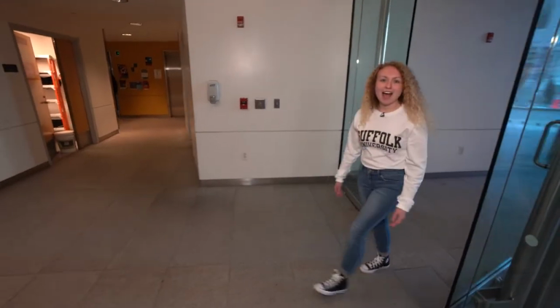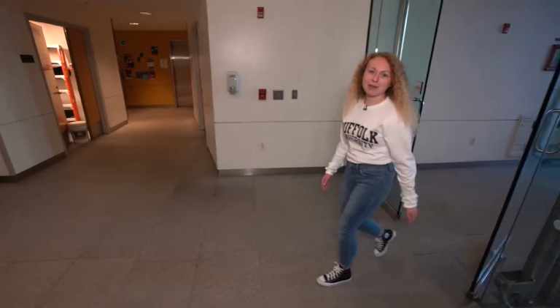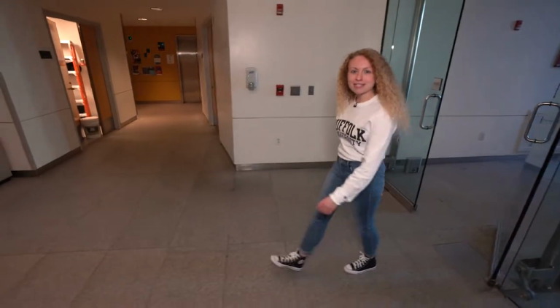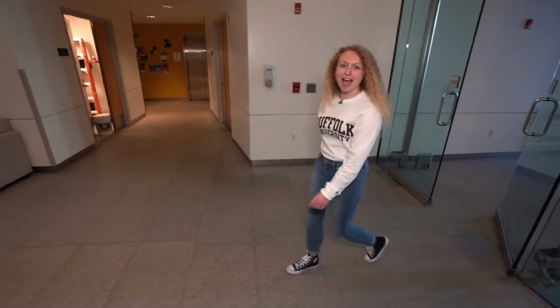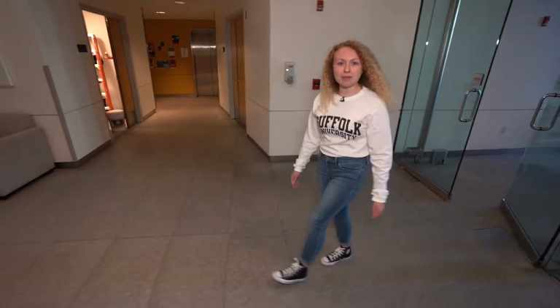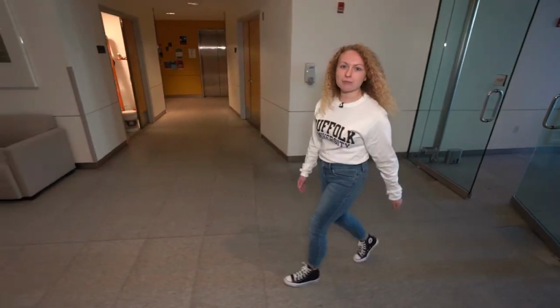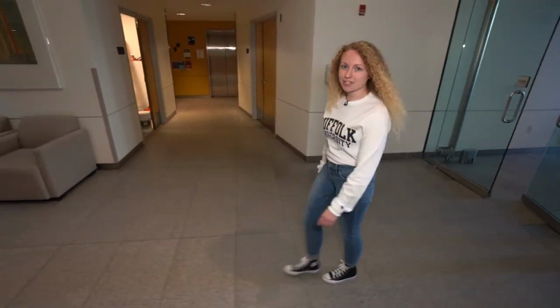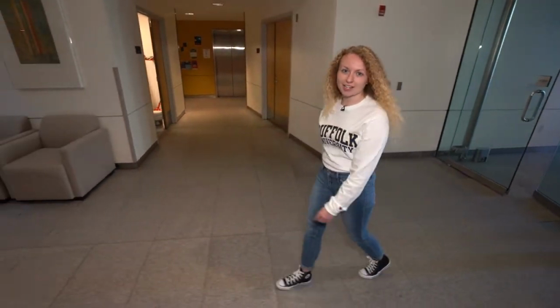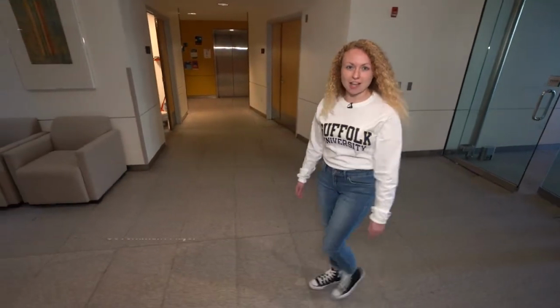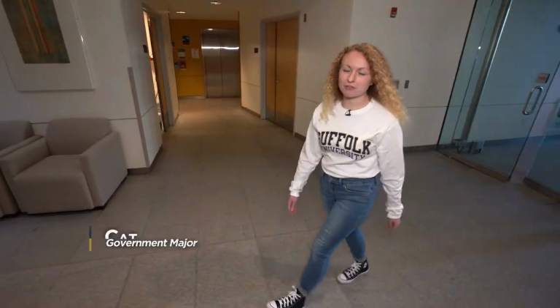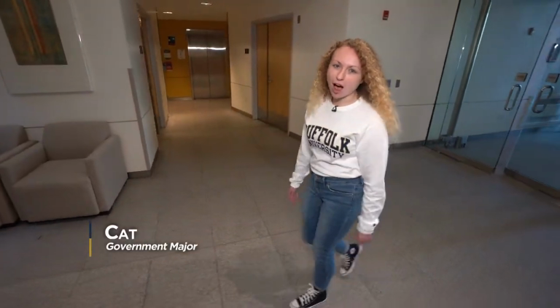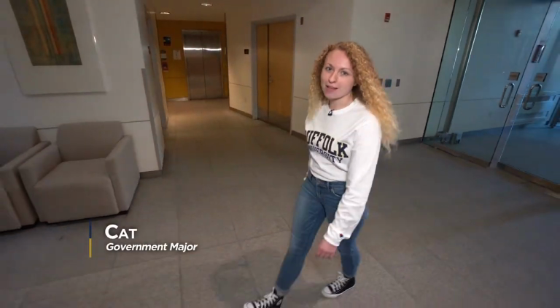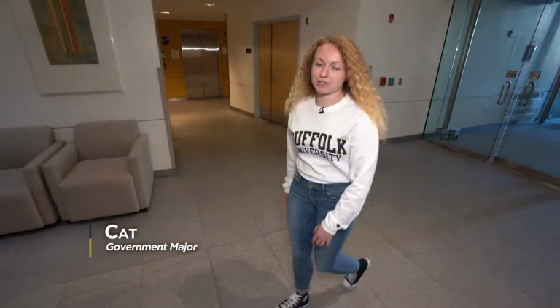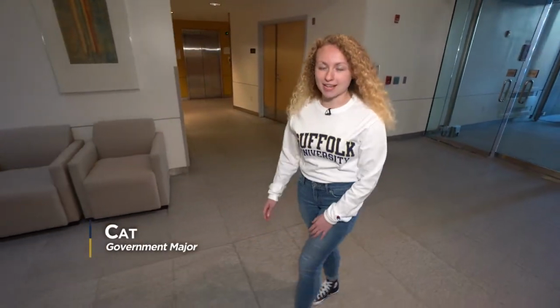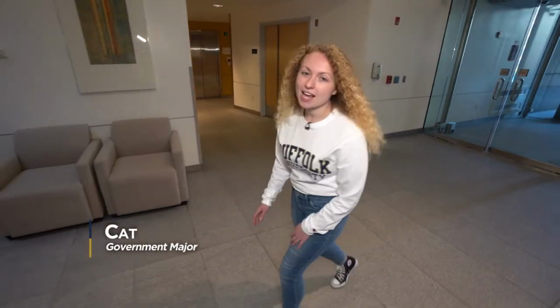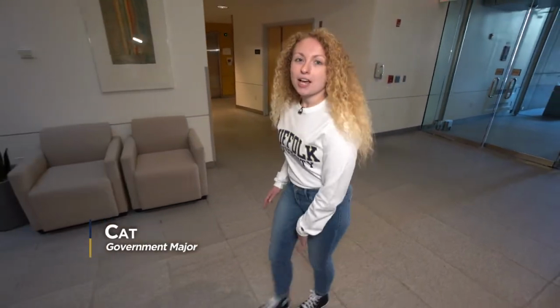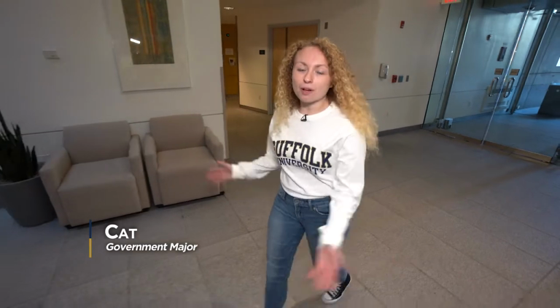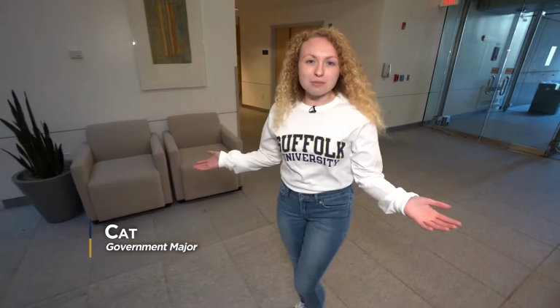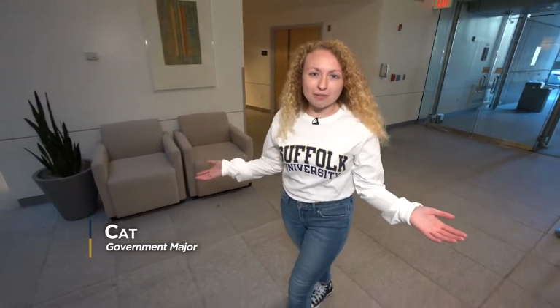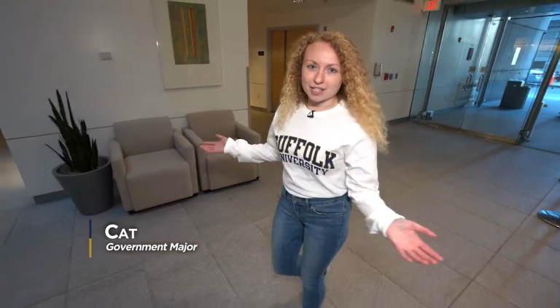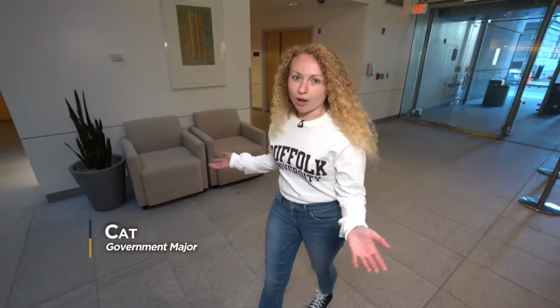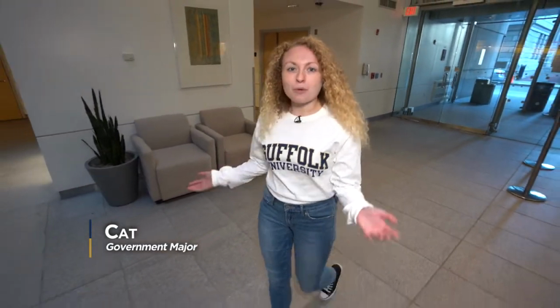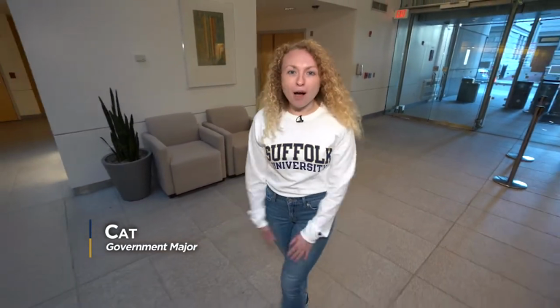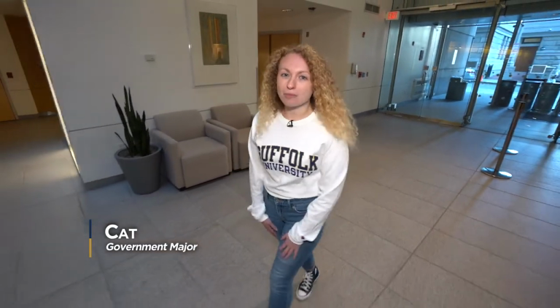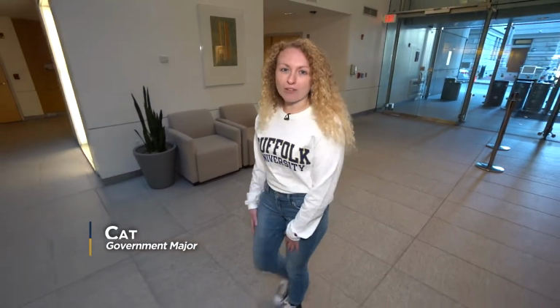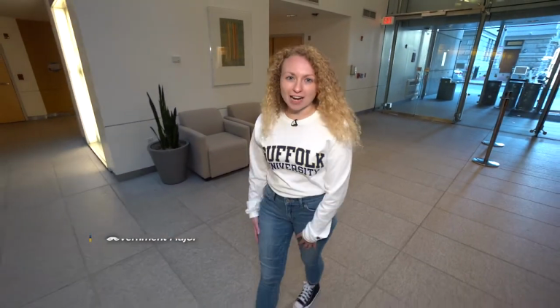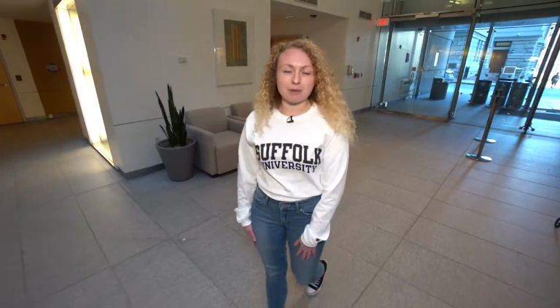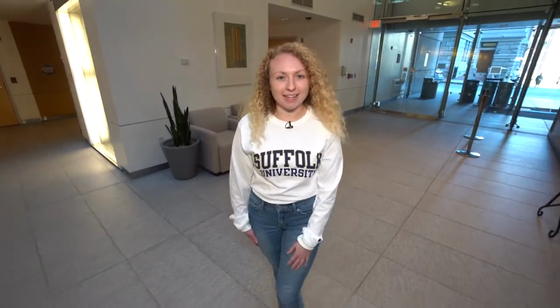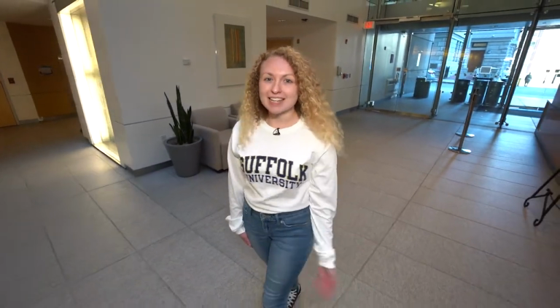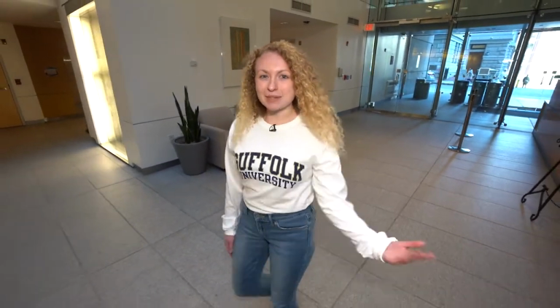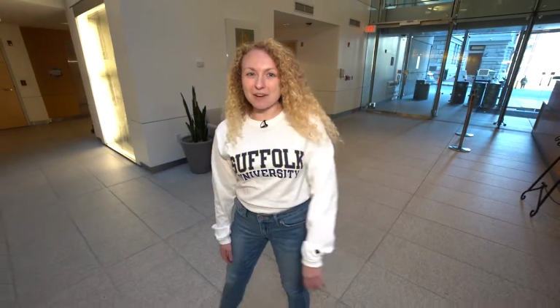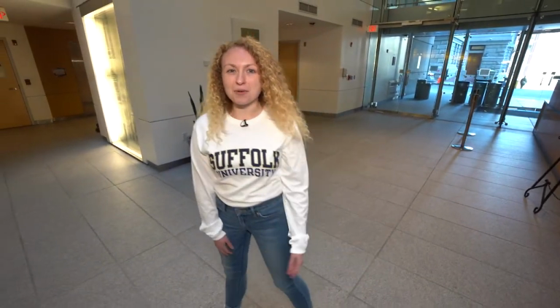Hi, my name is Kat and I'm a government major here at Suffolk from Taunton, Massachusetts. Welcome to the Miller Residence Hall, a quick walk from all of our academic buildings. Let me take you on a tour.